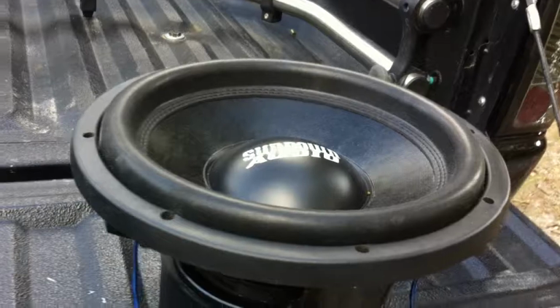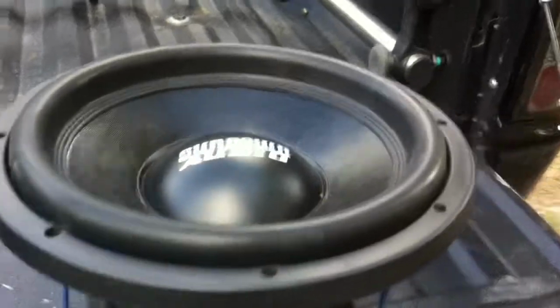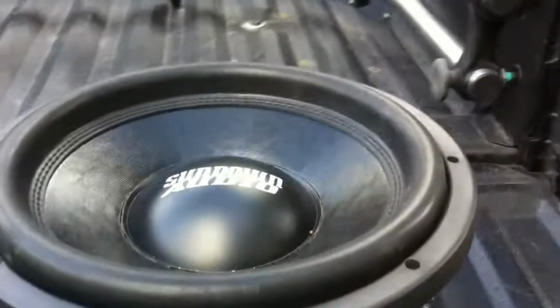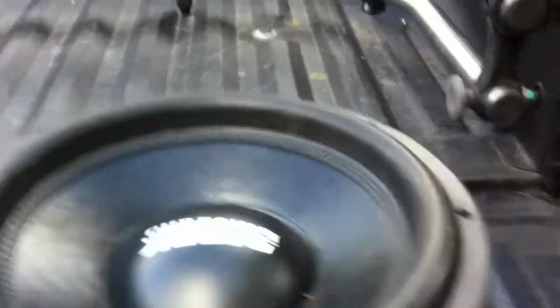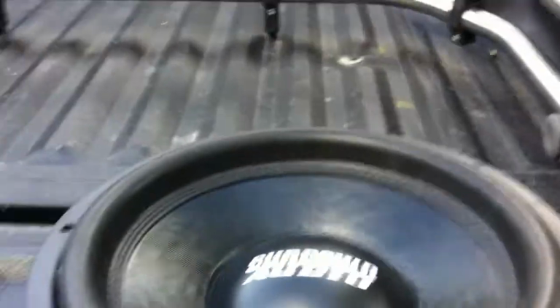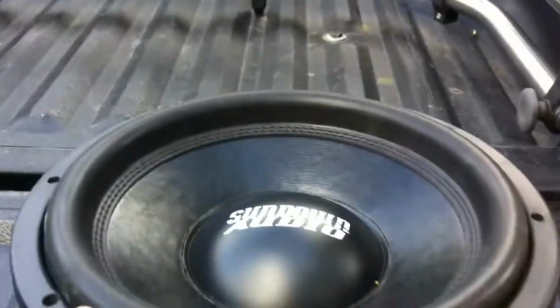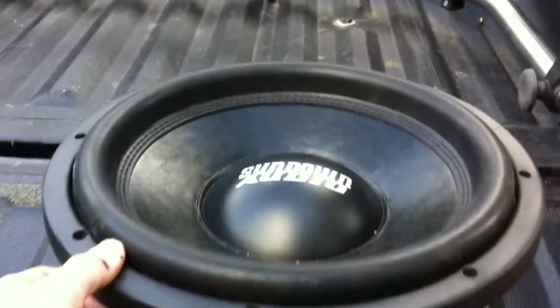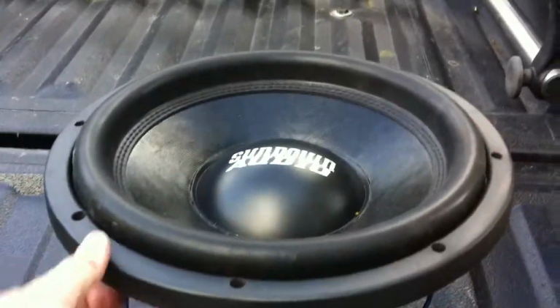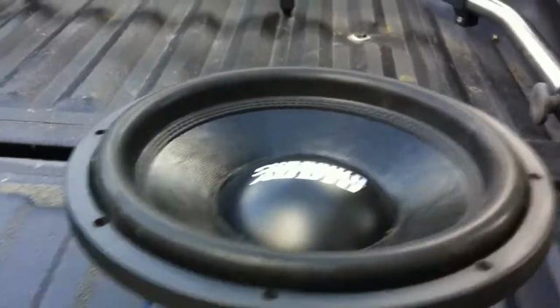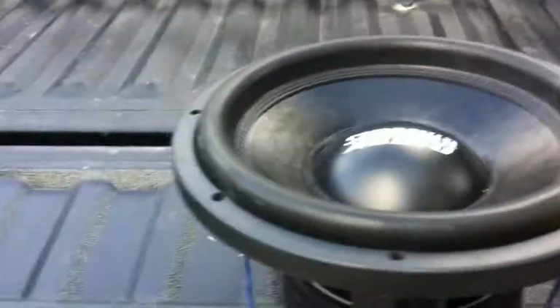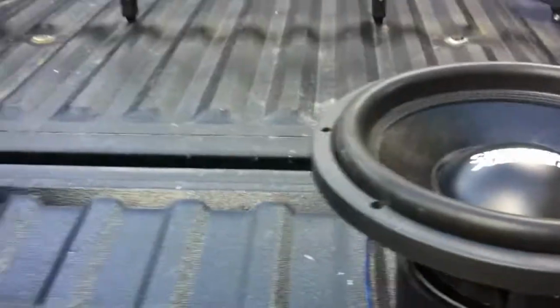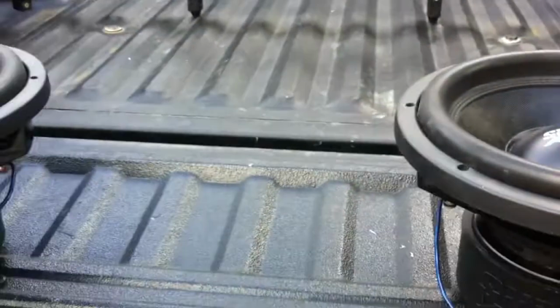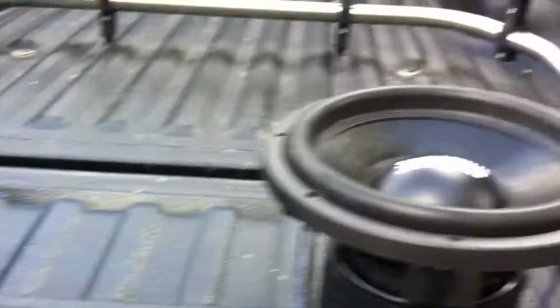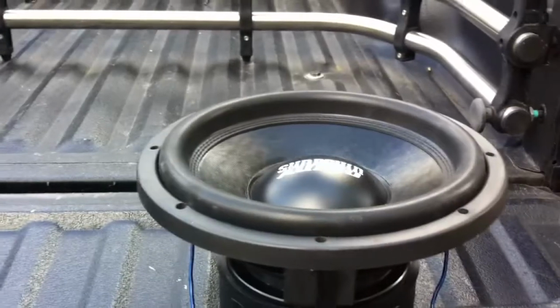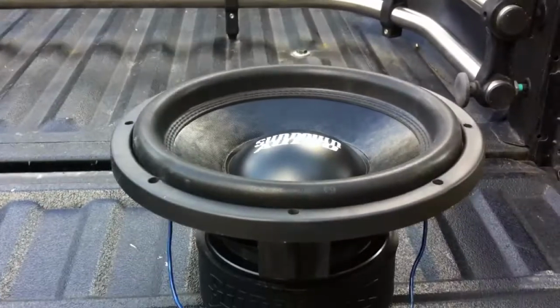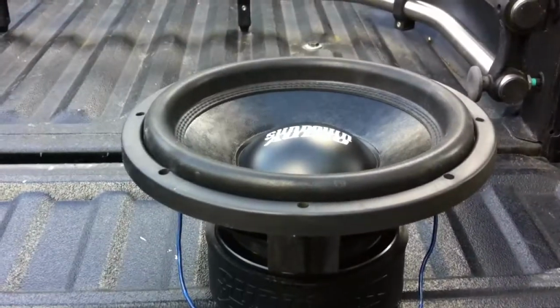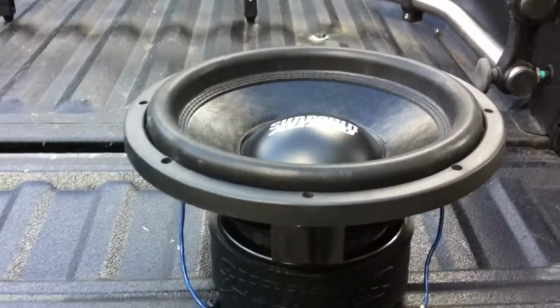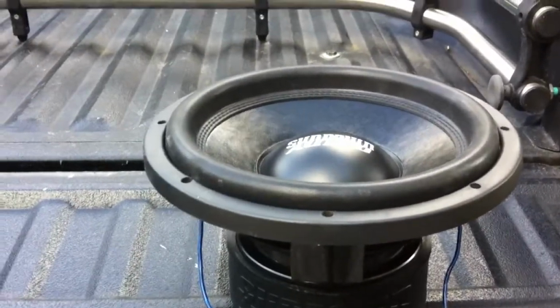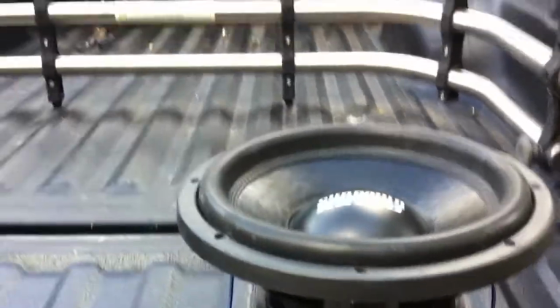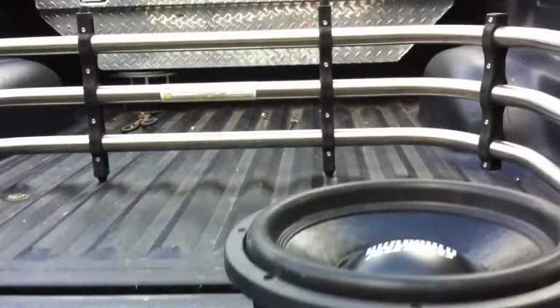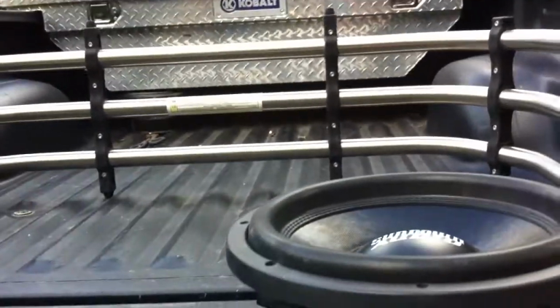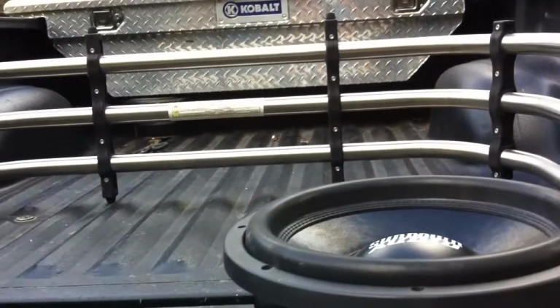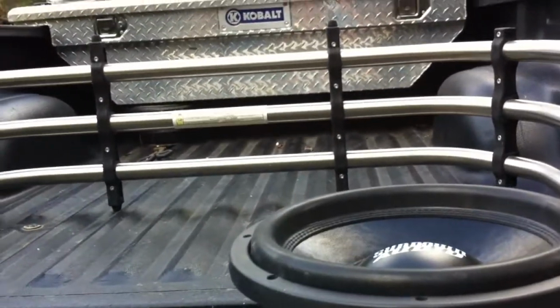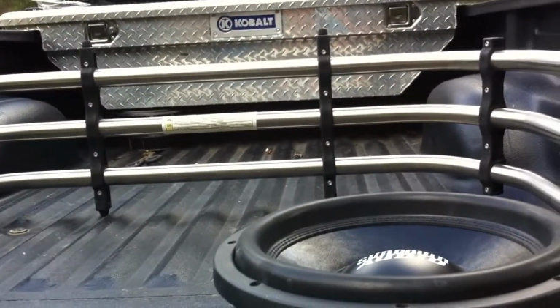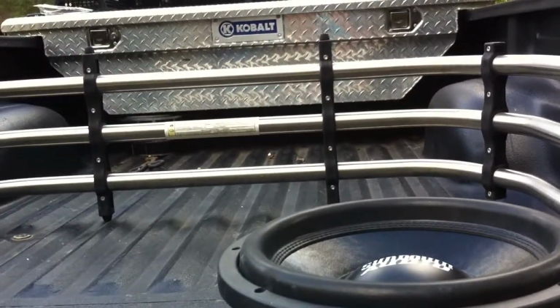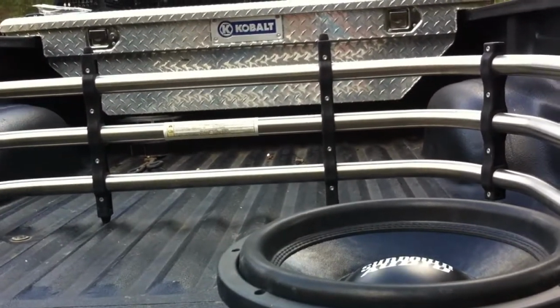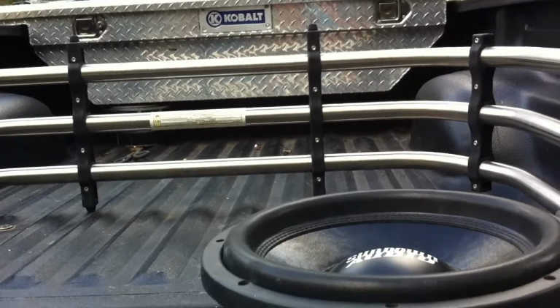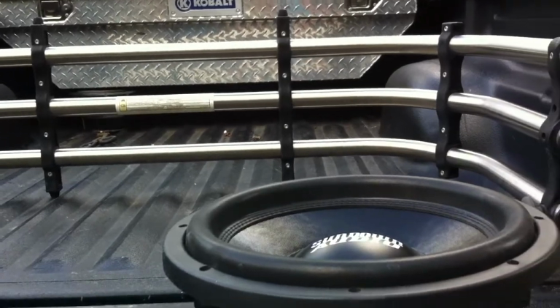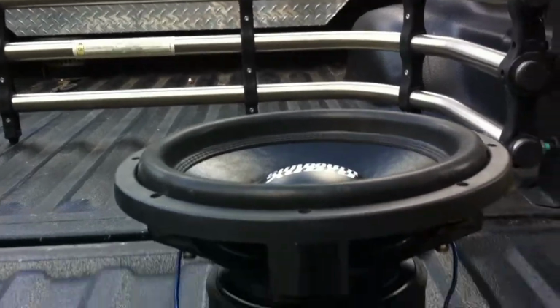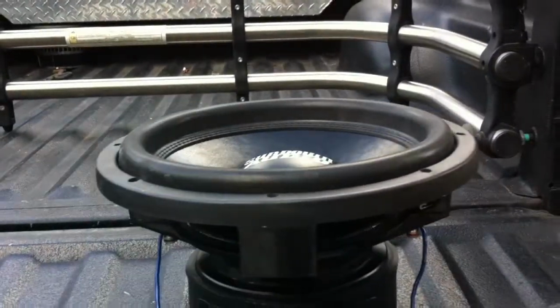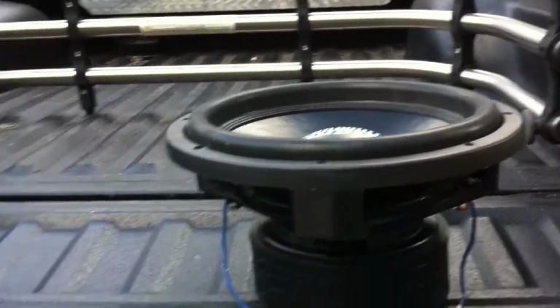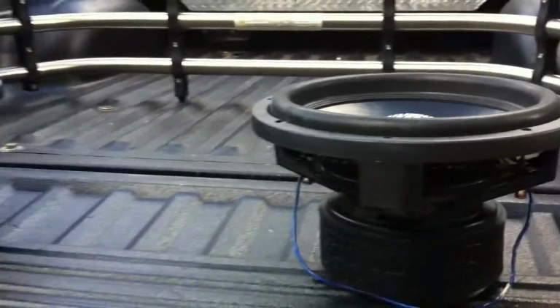Today we're going to be looking at a SA-12 from Sundown Audio. 600 watts RMS, dual voice coil, 2 ohms apiece to bring them up to 4 ohms if wired in series.